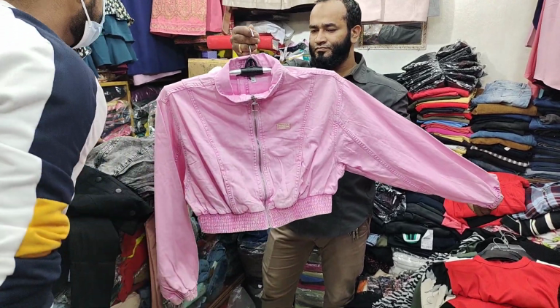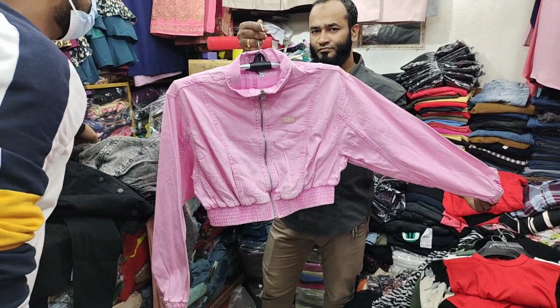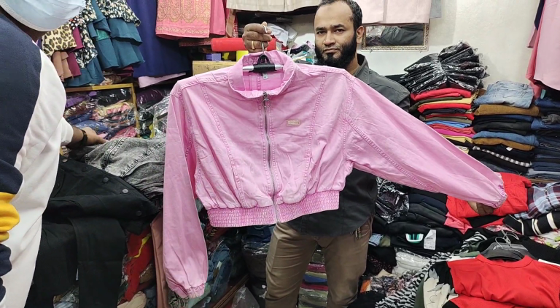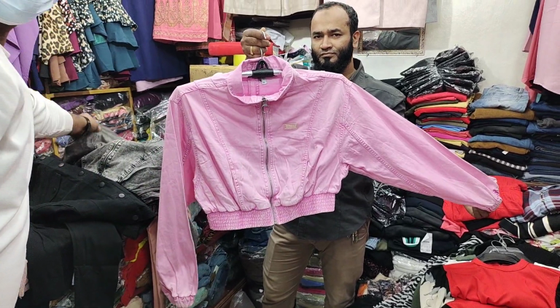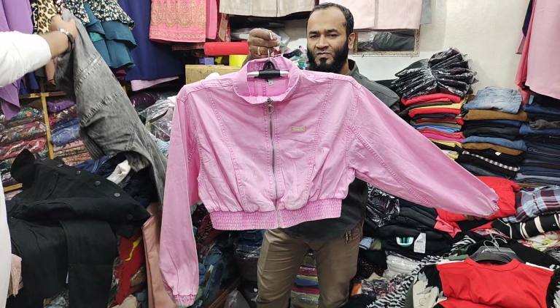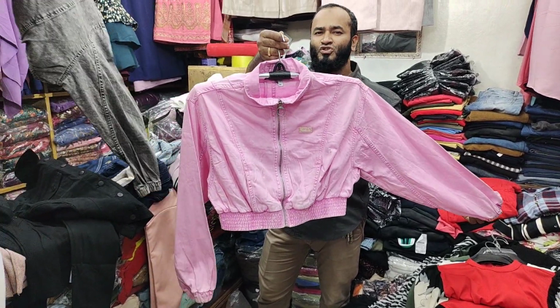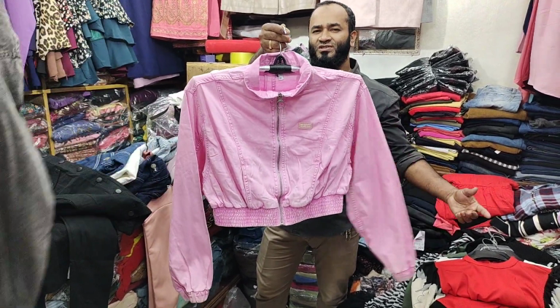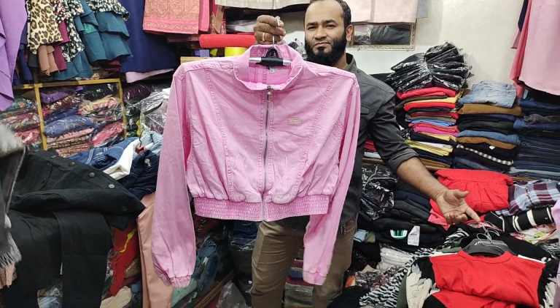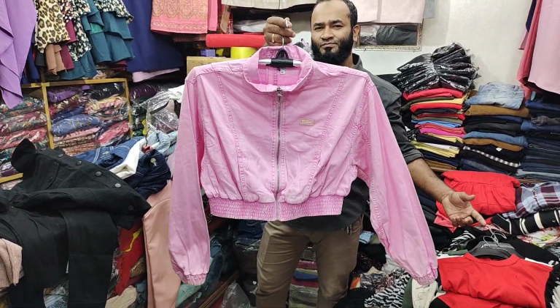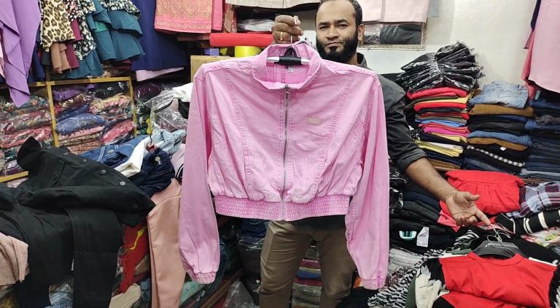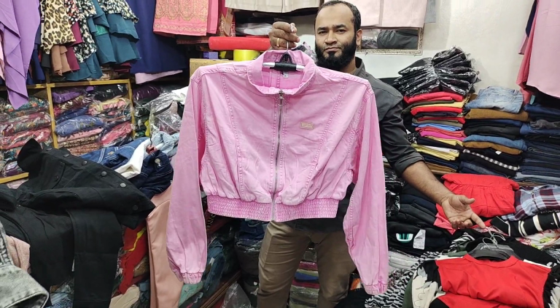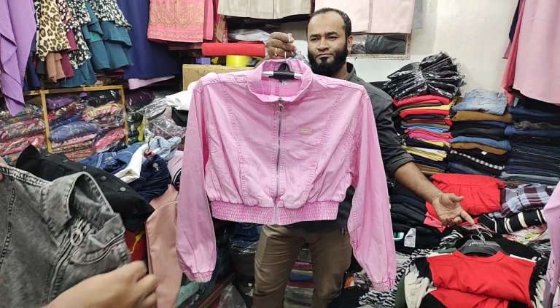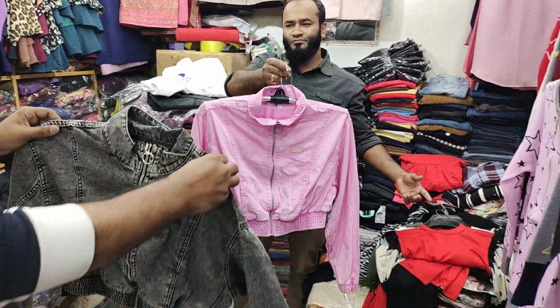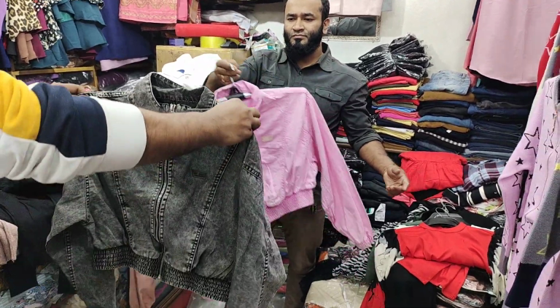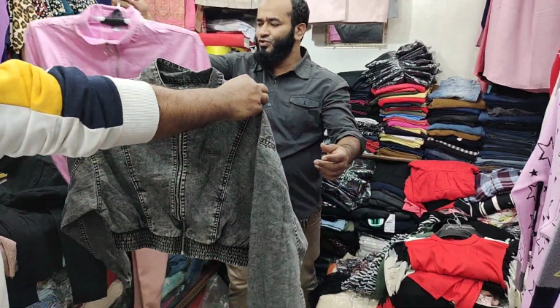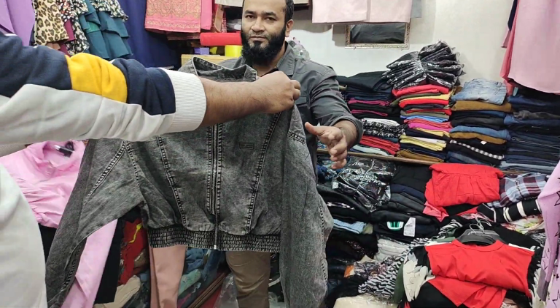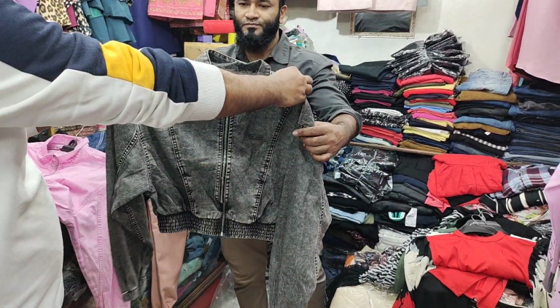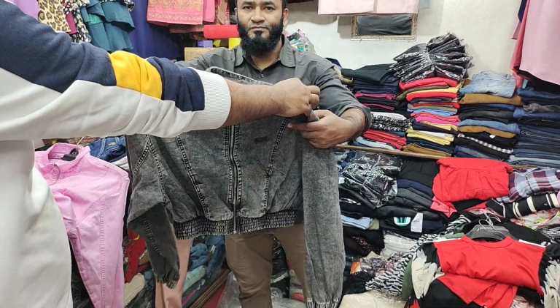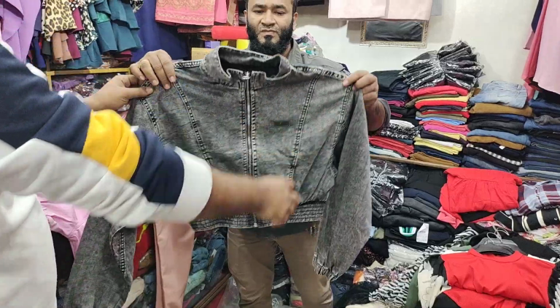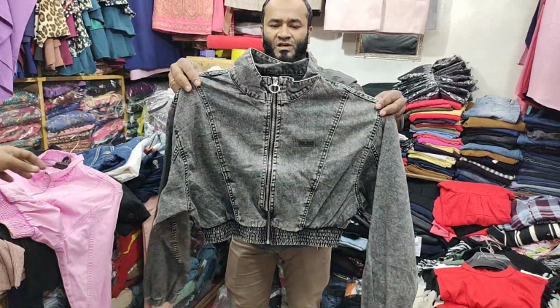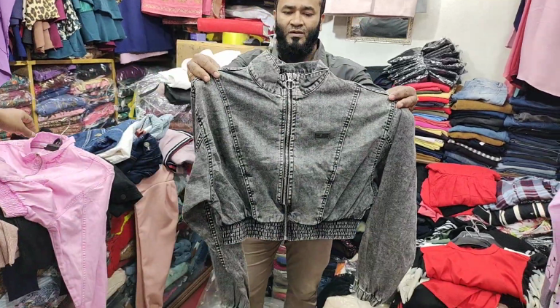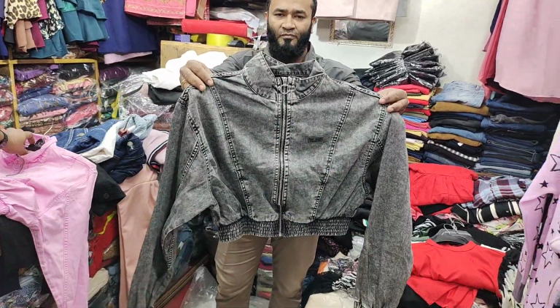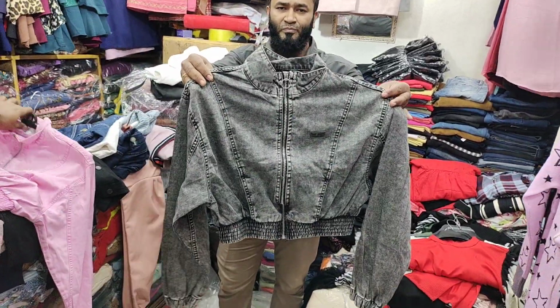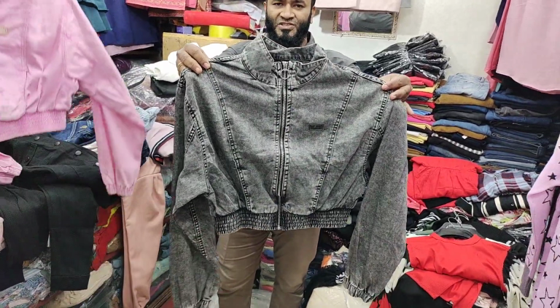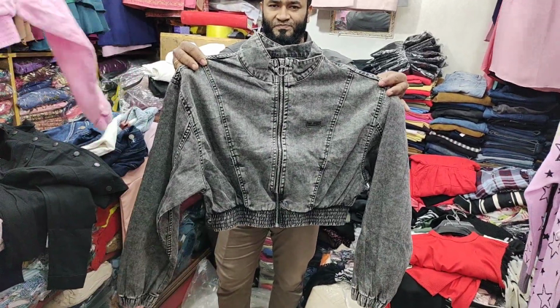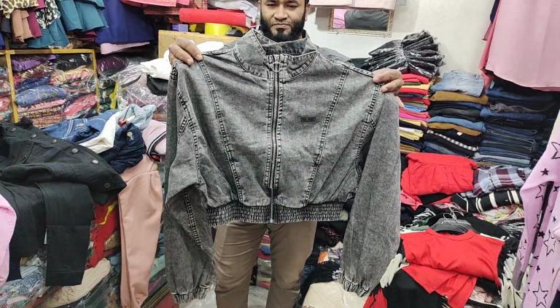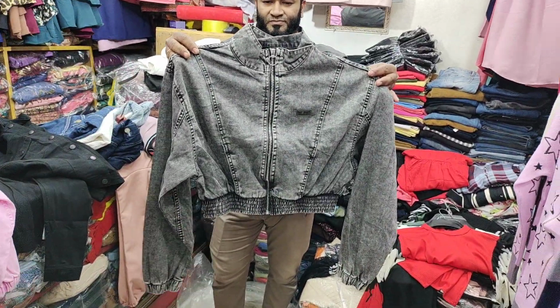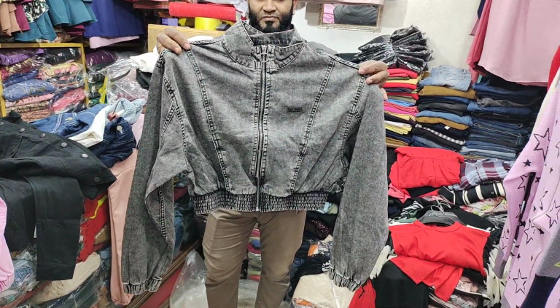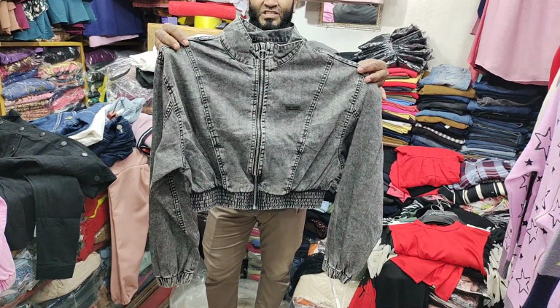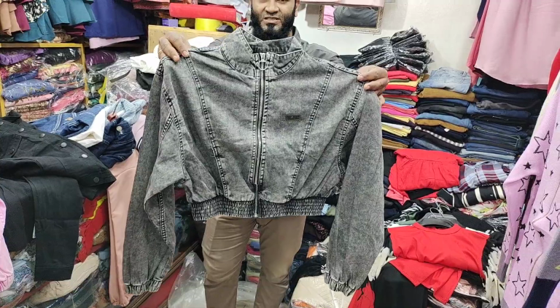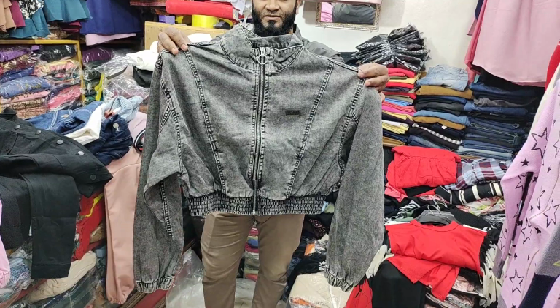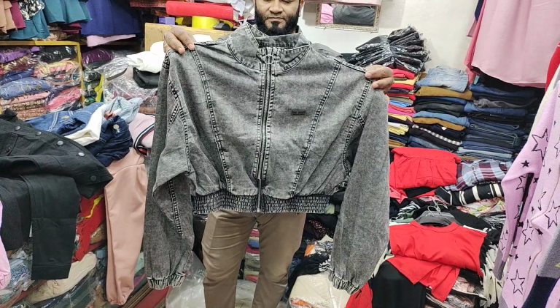What price? $515. We have a color variation. We have a pink color. We have a silverish black color. Blackish.